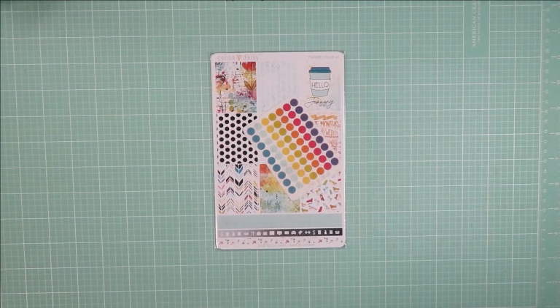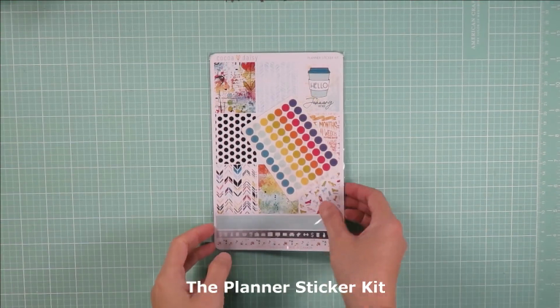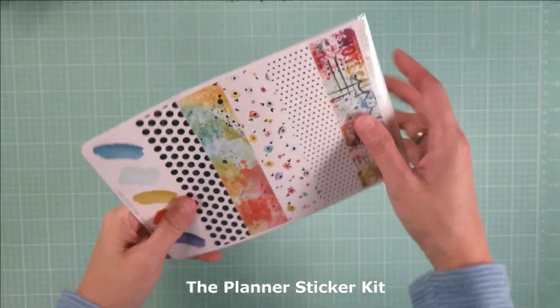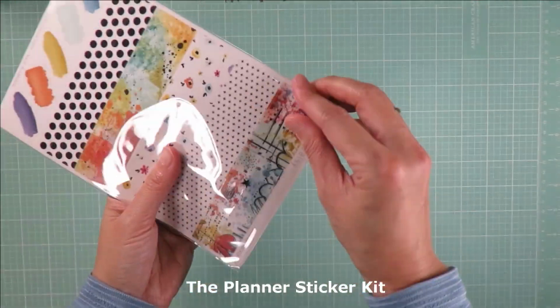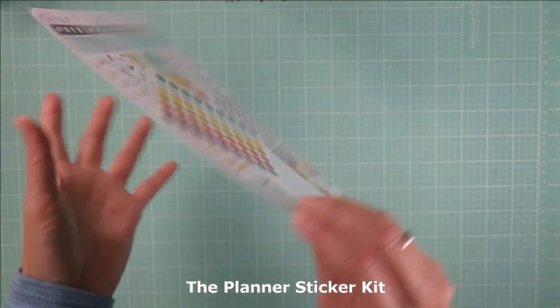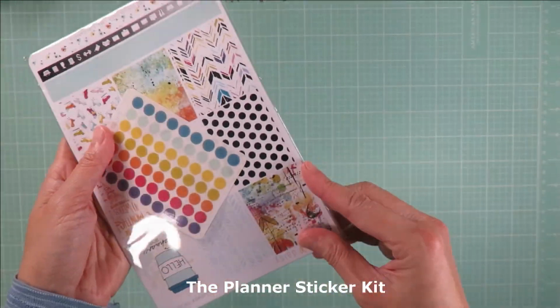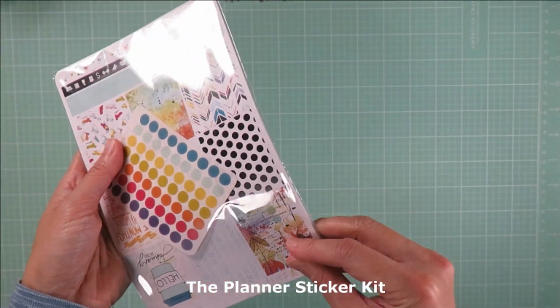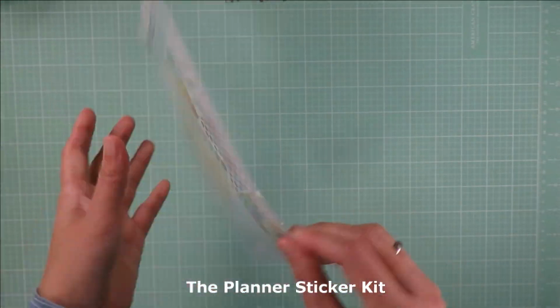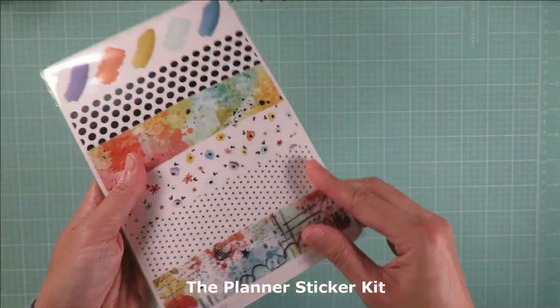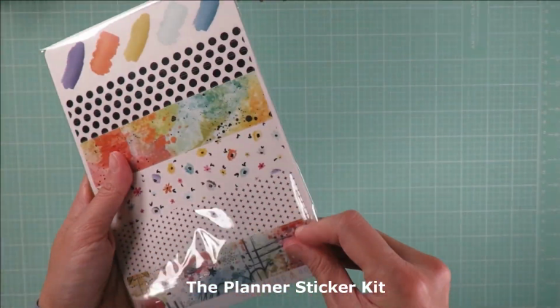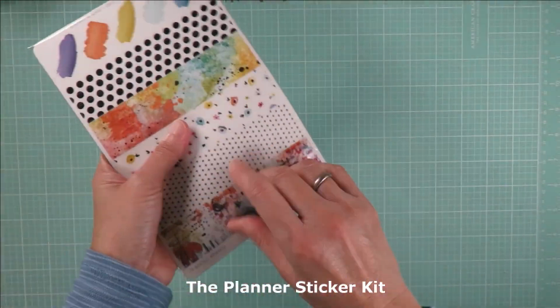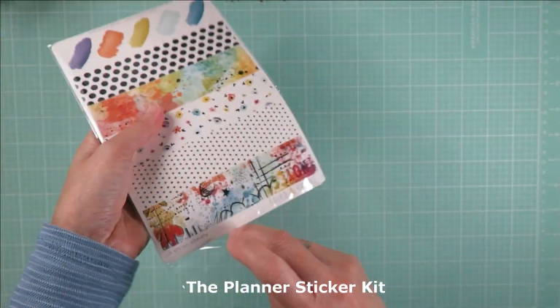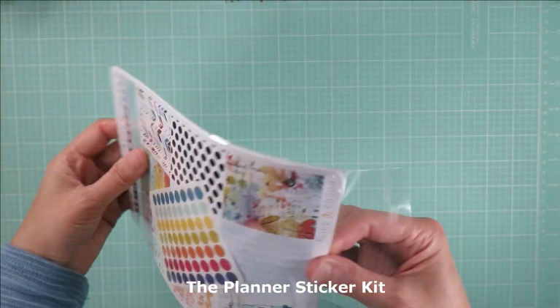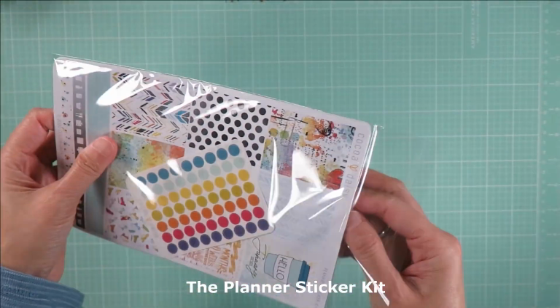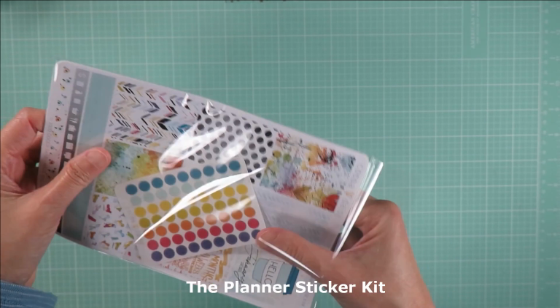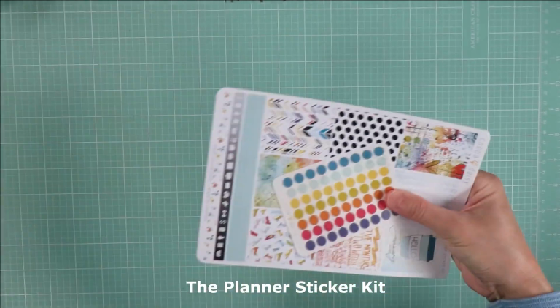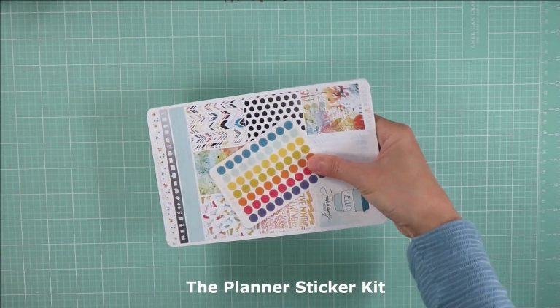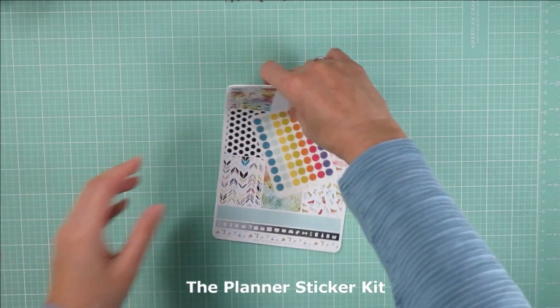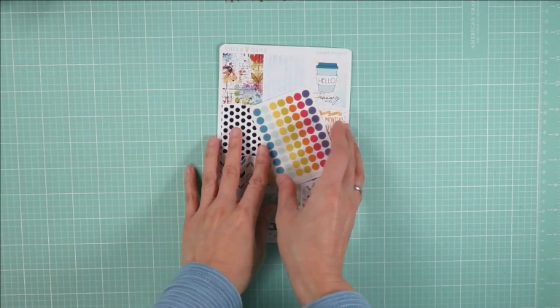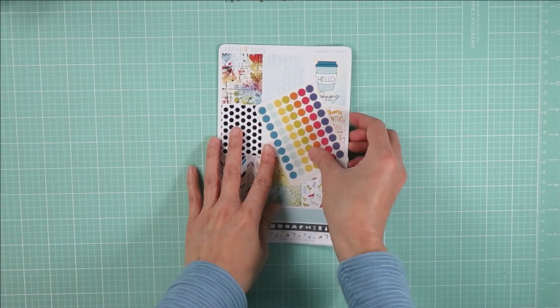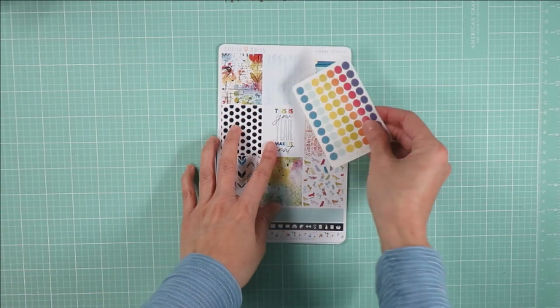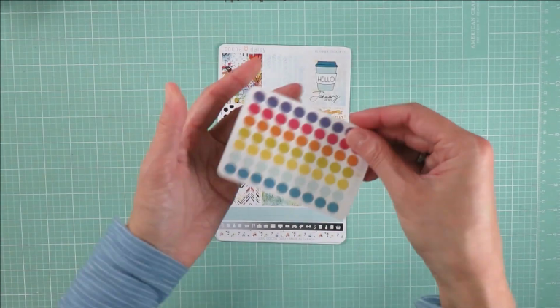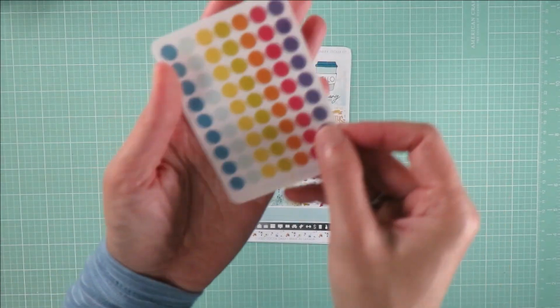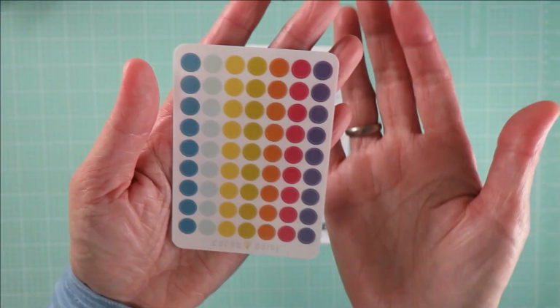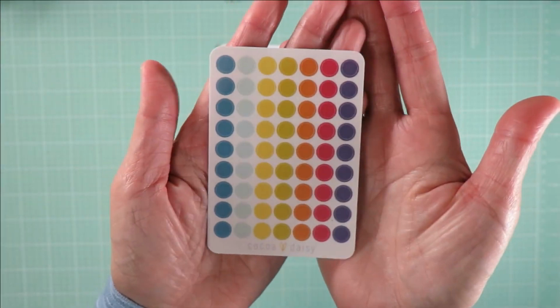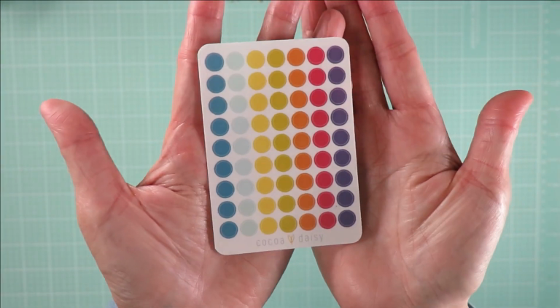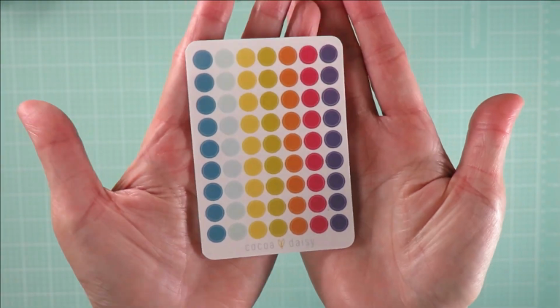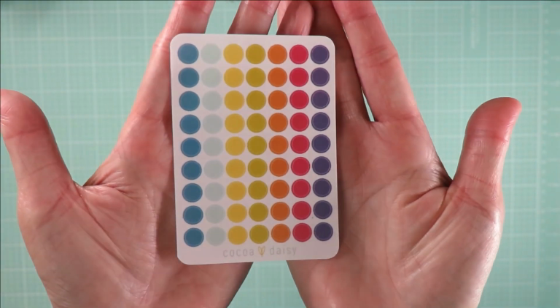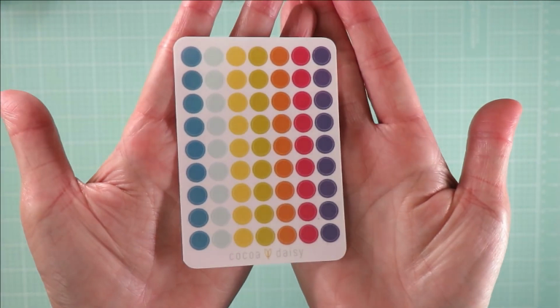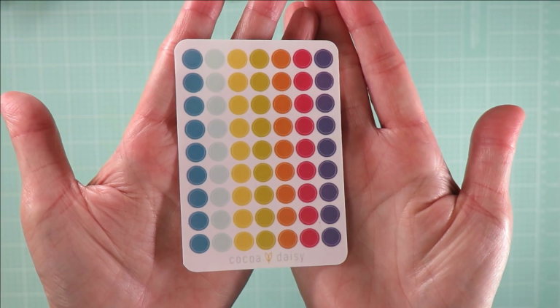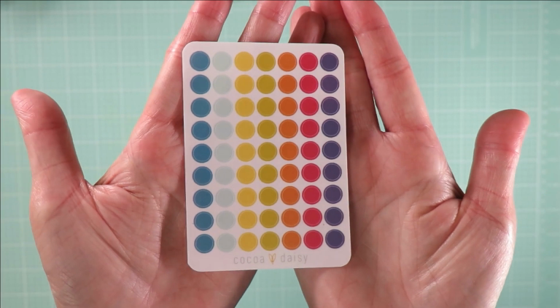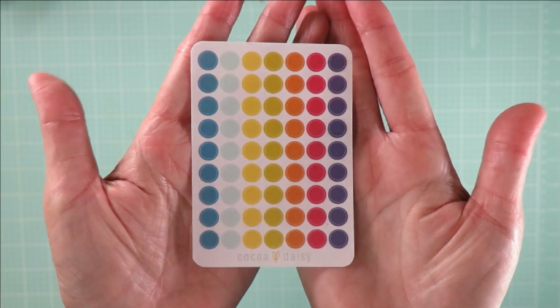Next, the planner sticker kit. There are six sticker sheets in this kit and a bonus mini sticker sheet.